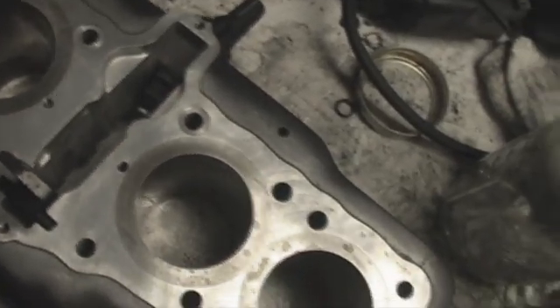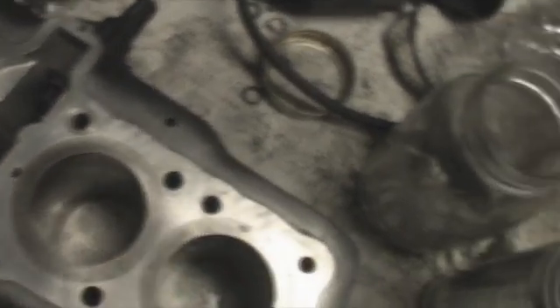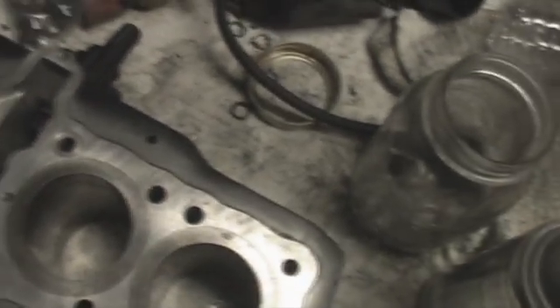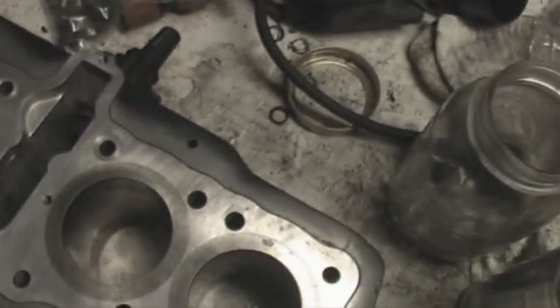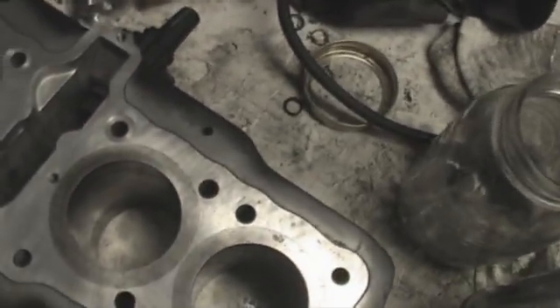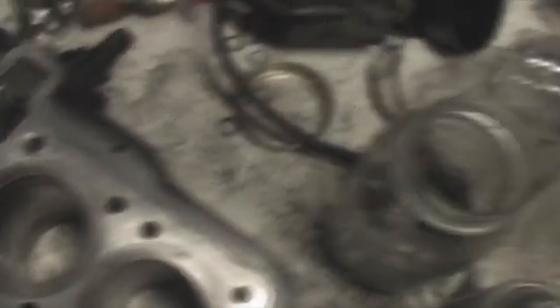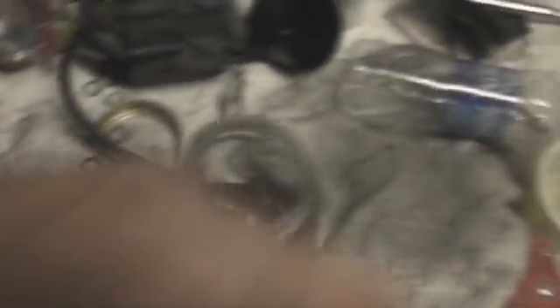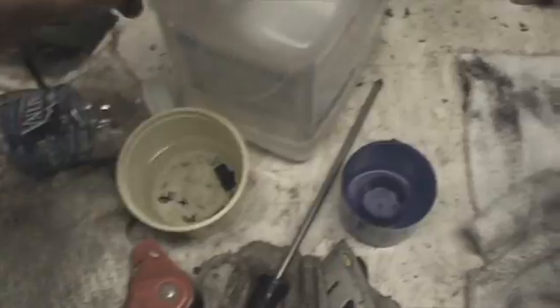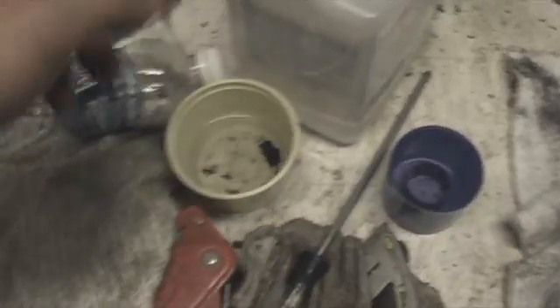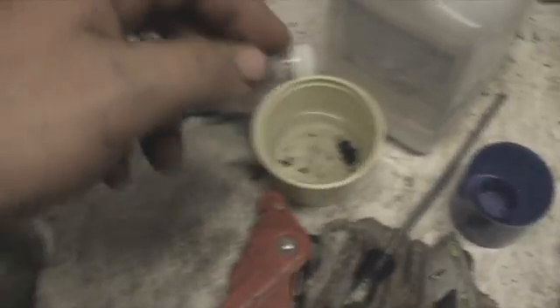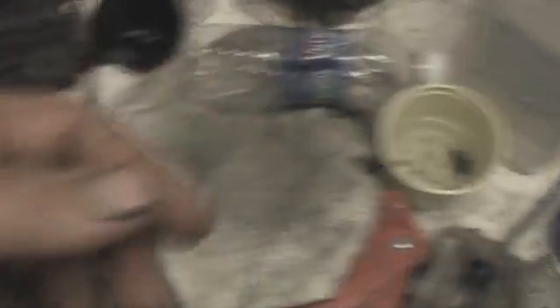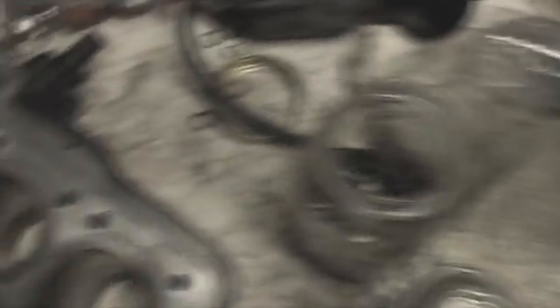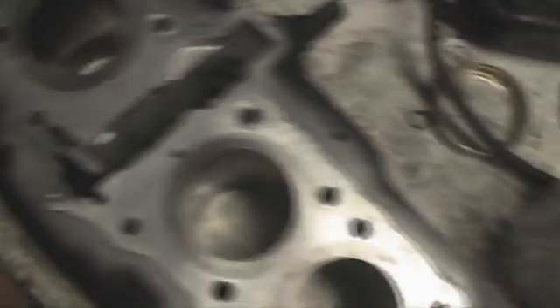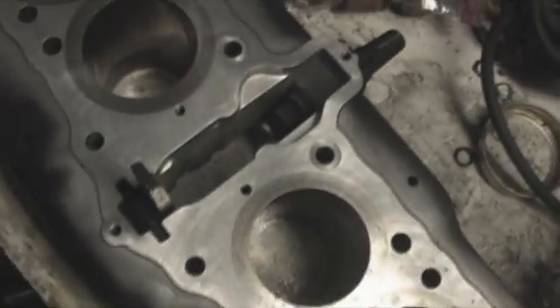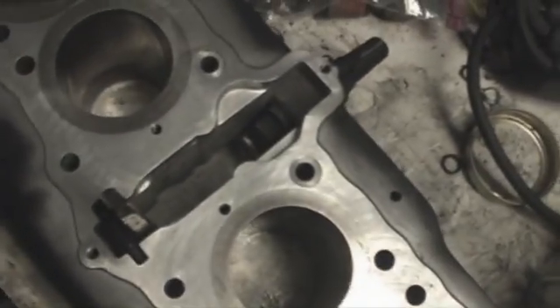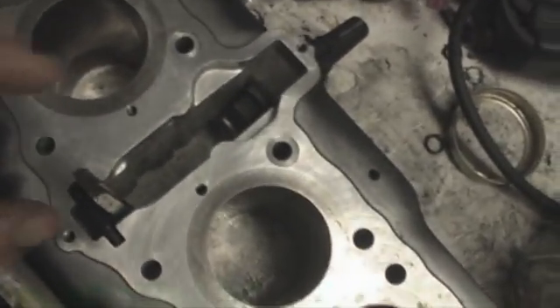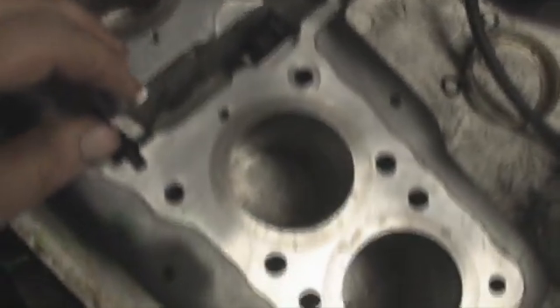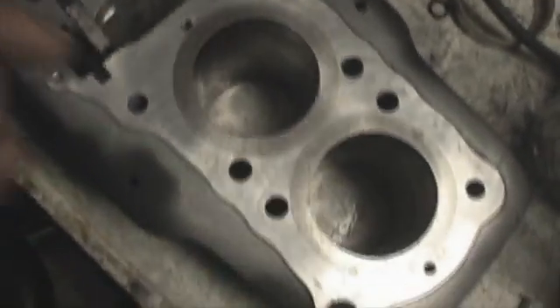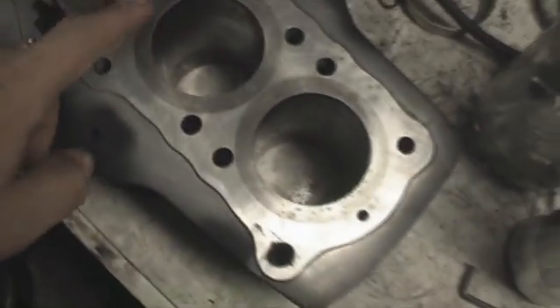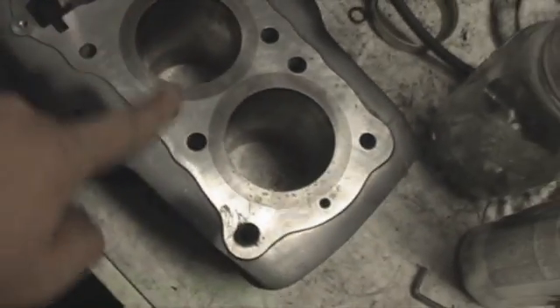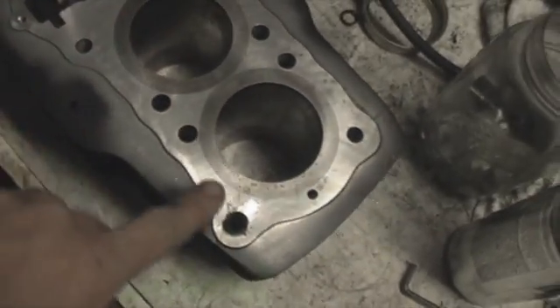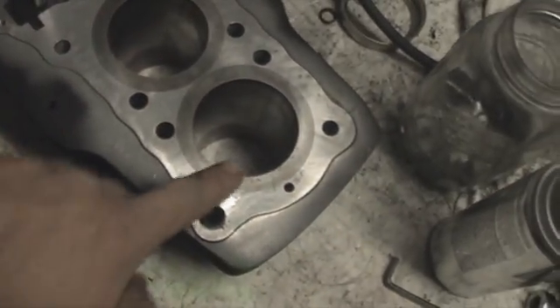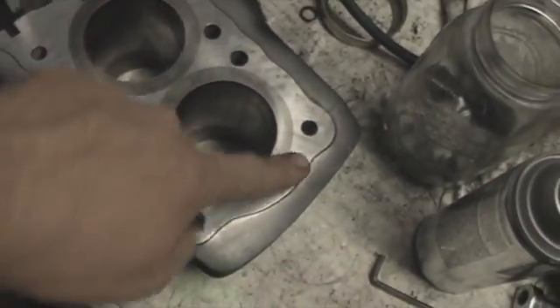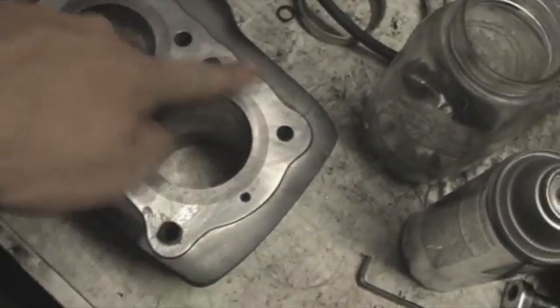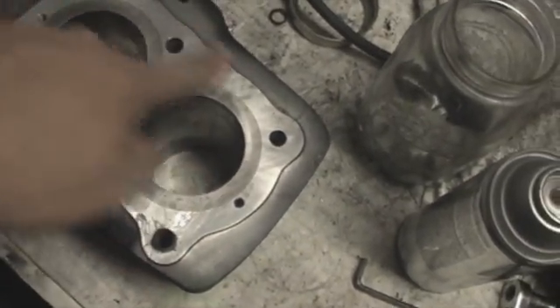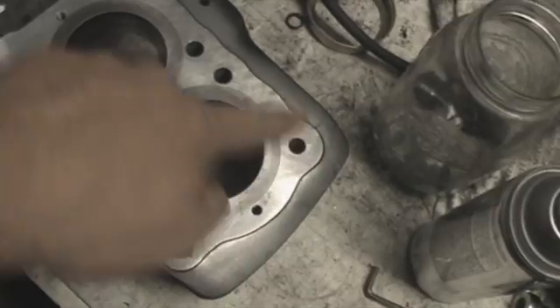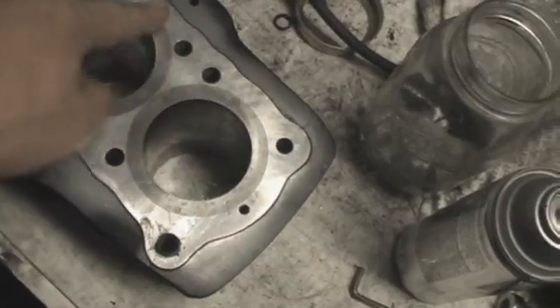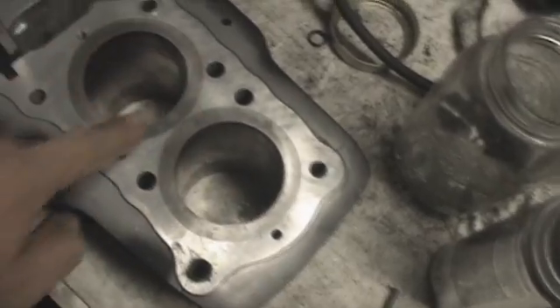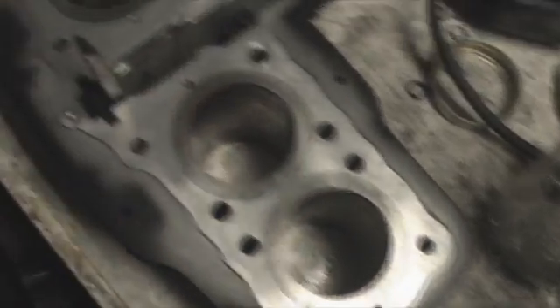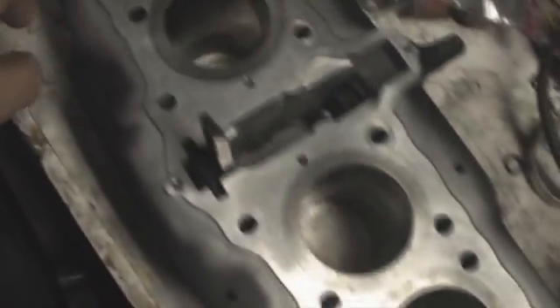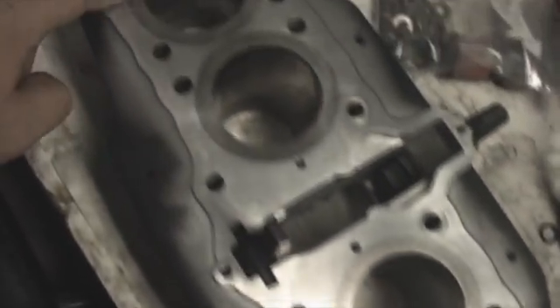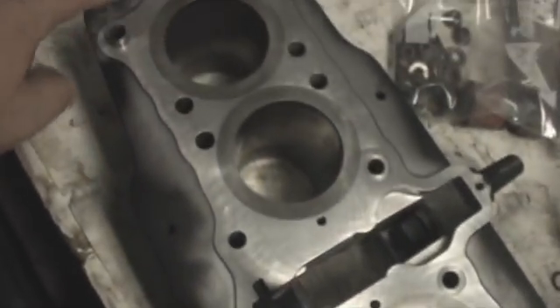I'll use the bristle pad — it's a 3M roll lock bristle pad. Just run it over here. Perfect for cleaning this up. You can see it looks pretty good now.